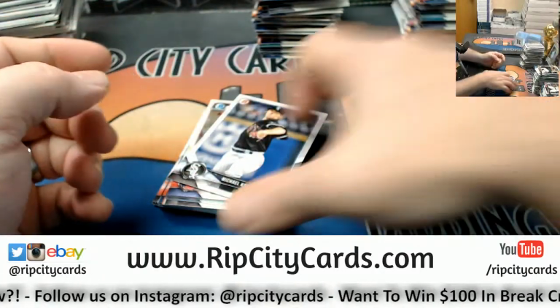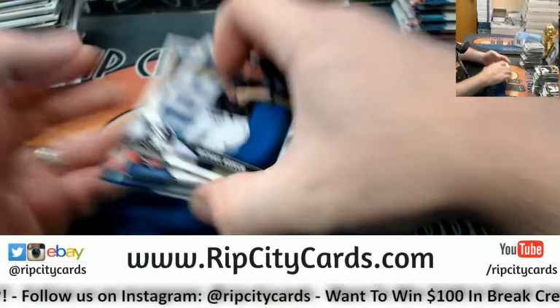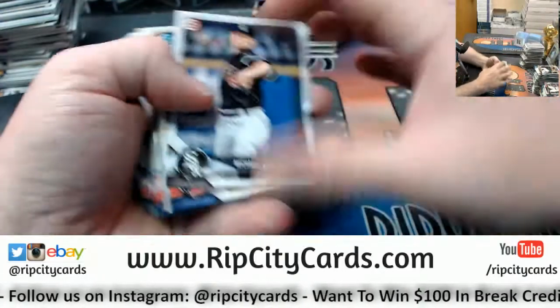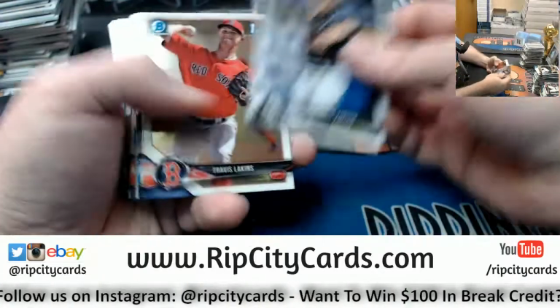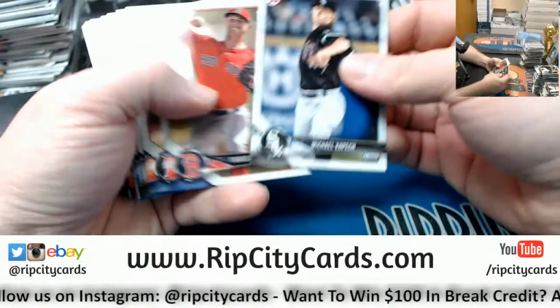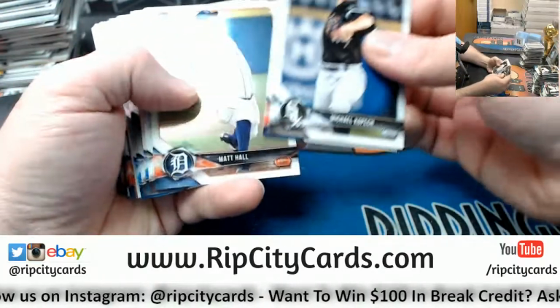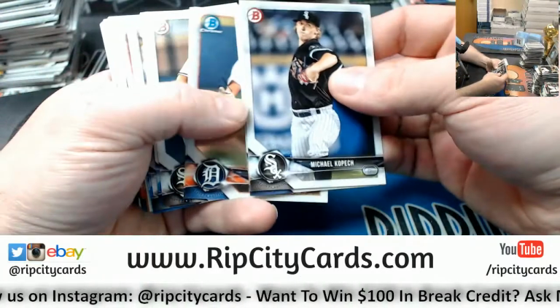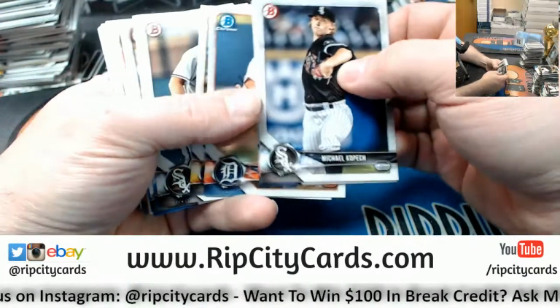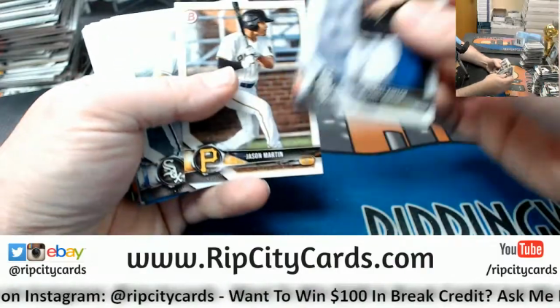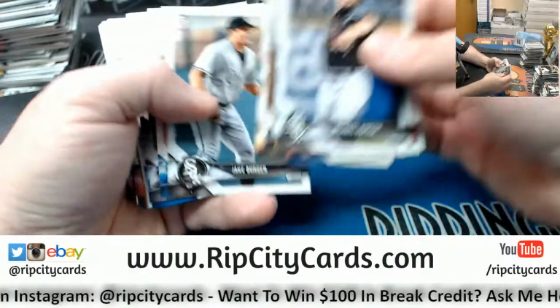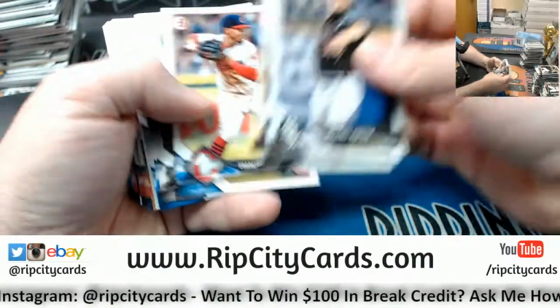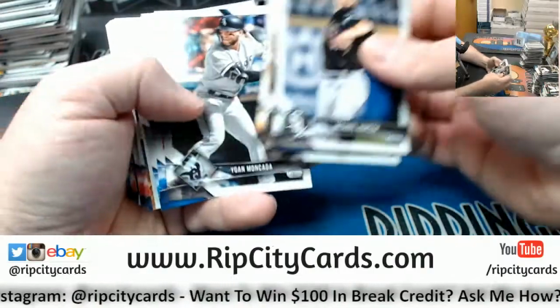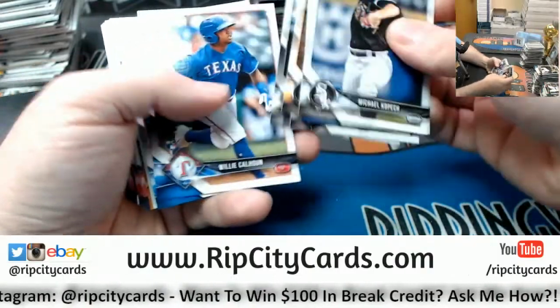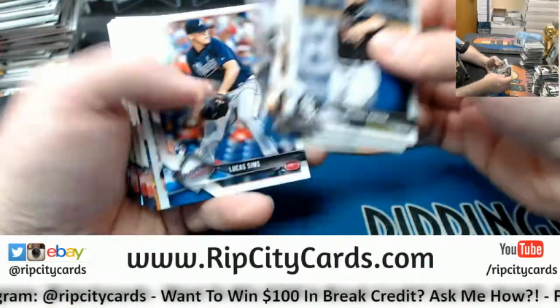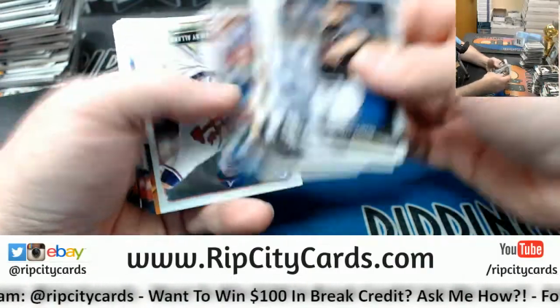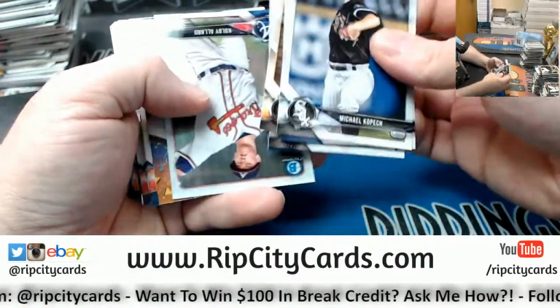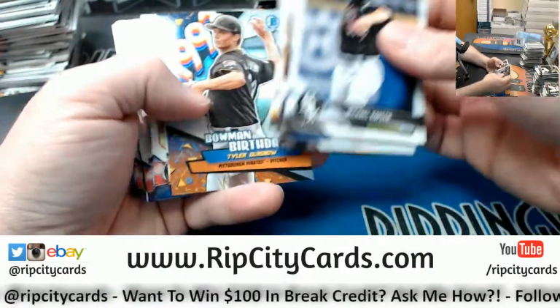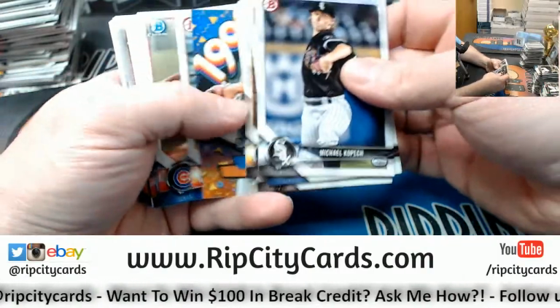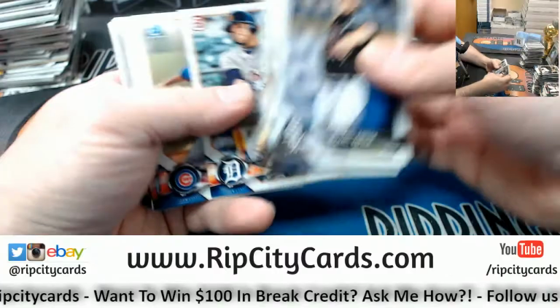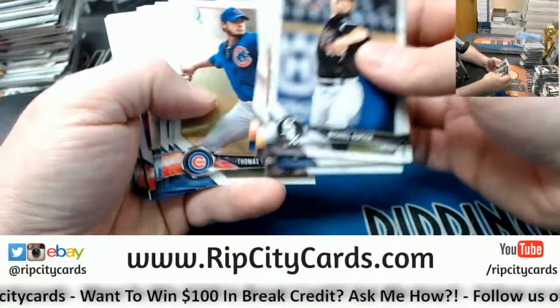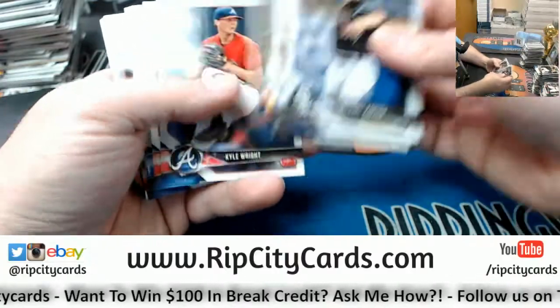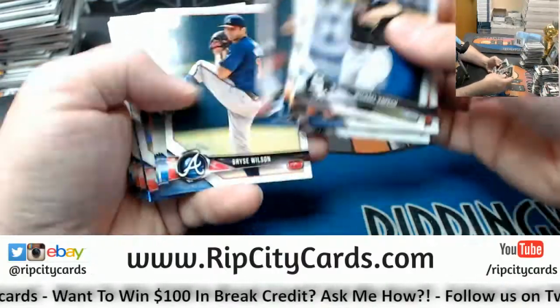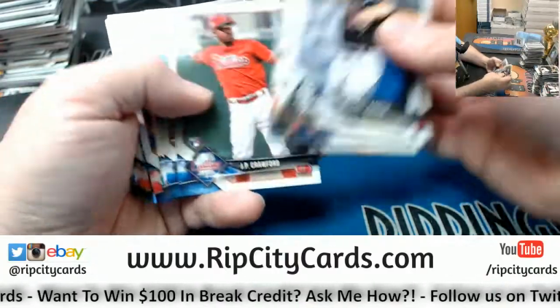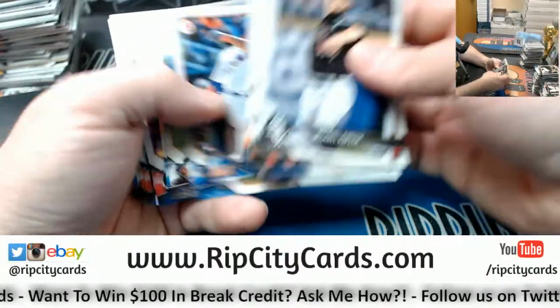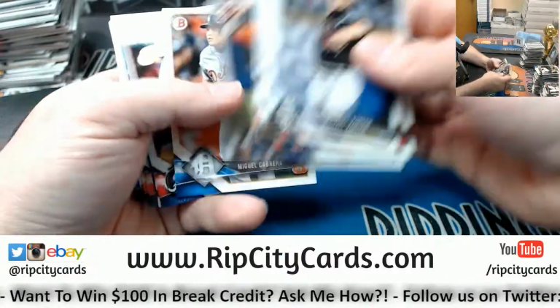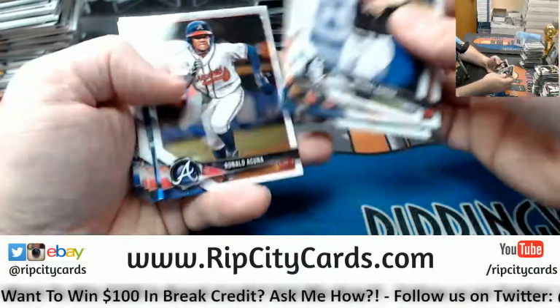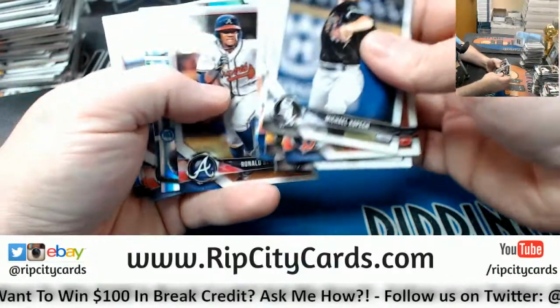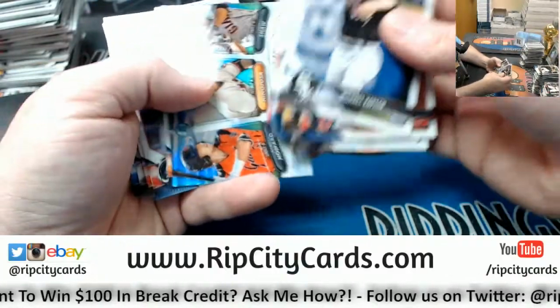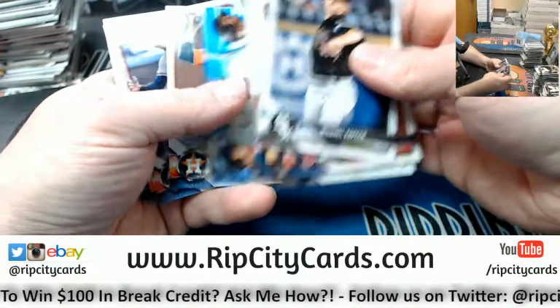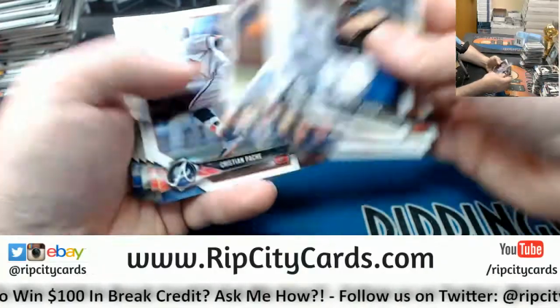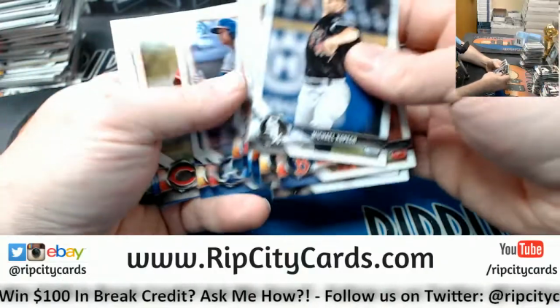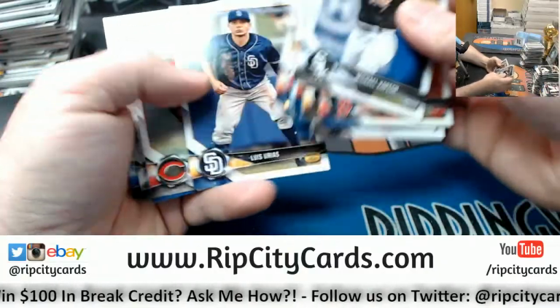I like Jumbo because it's easier to open and you get three autographs, but Hobbies do tend to be pretty strong color-wise.